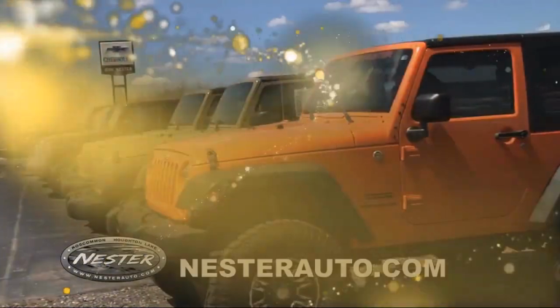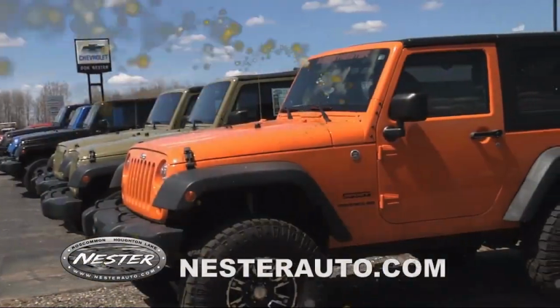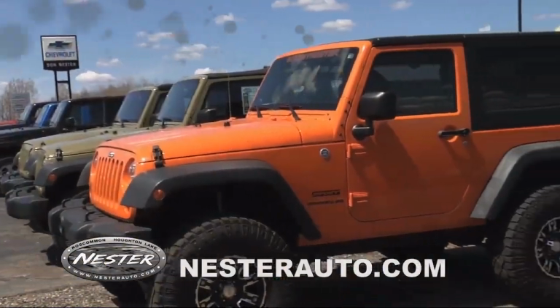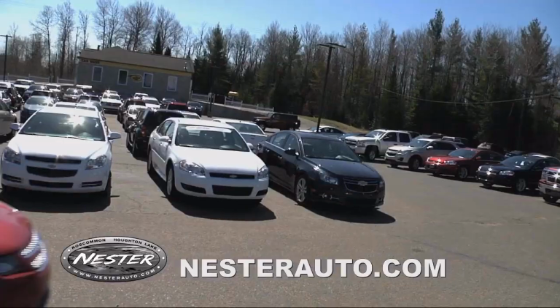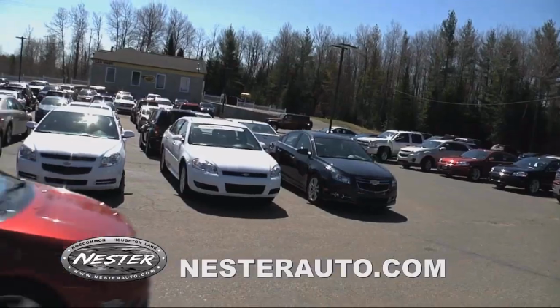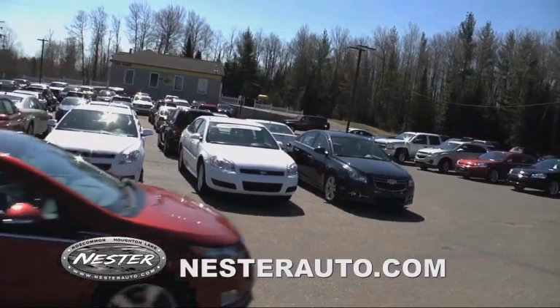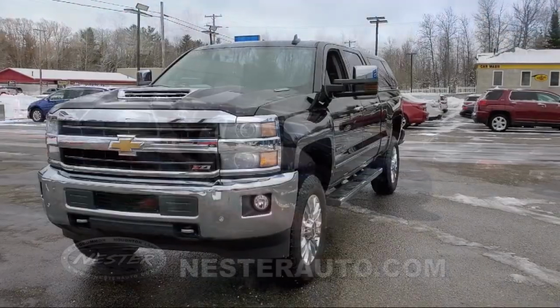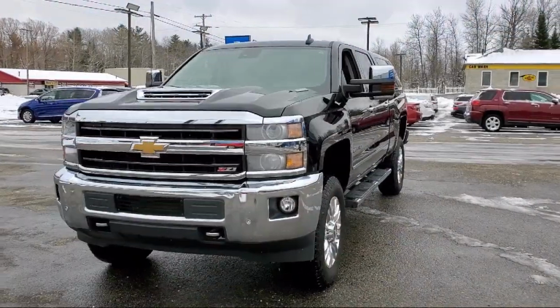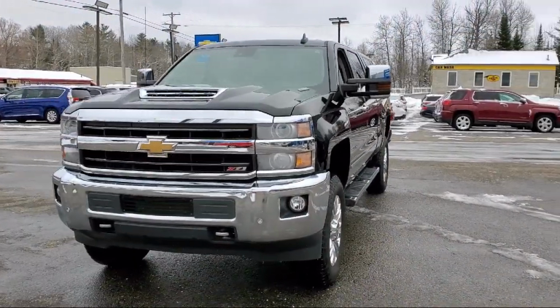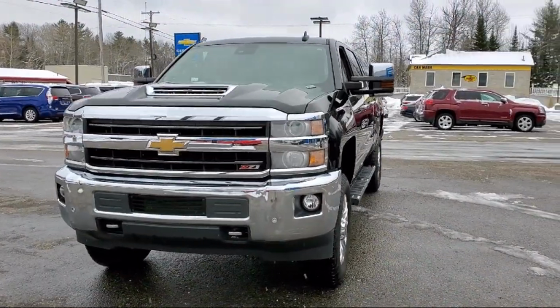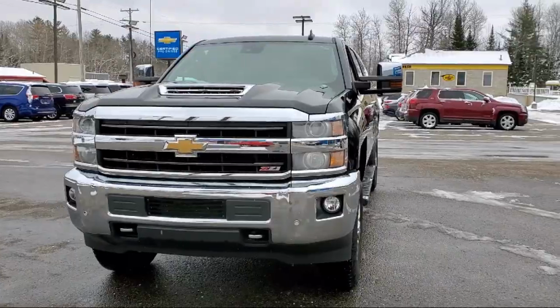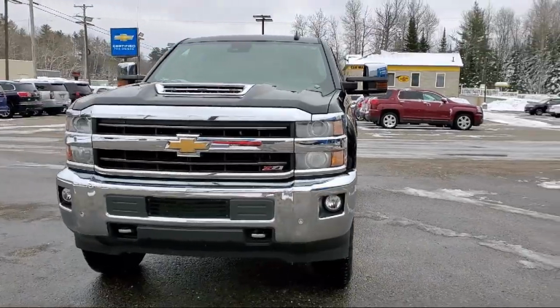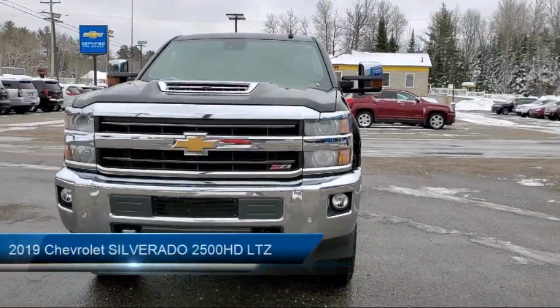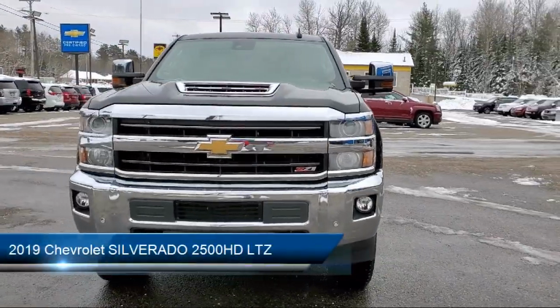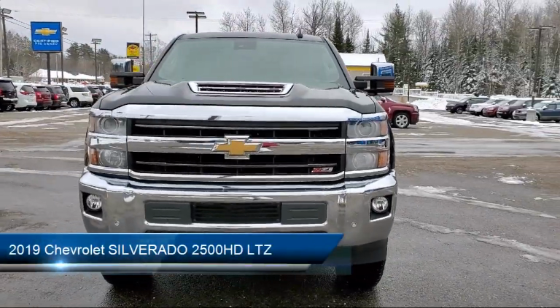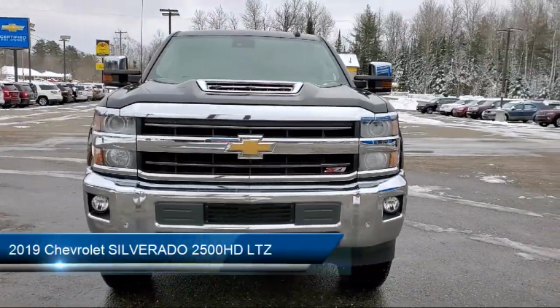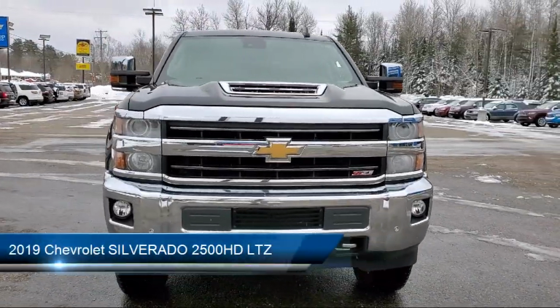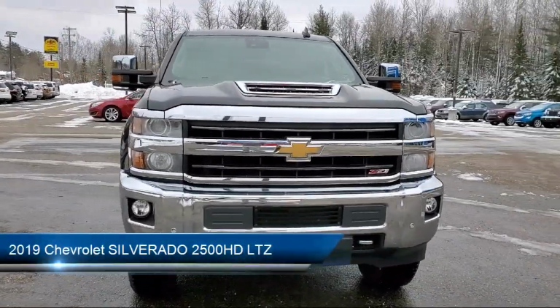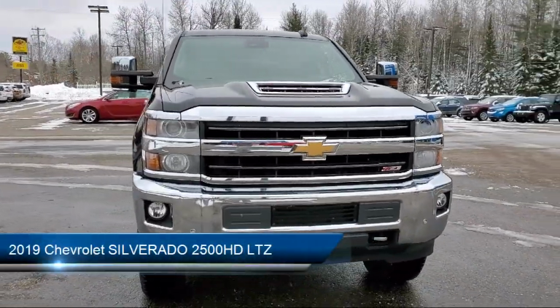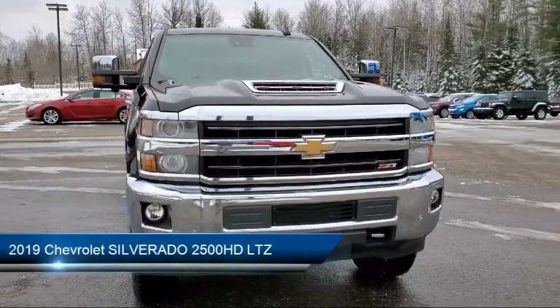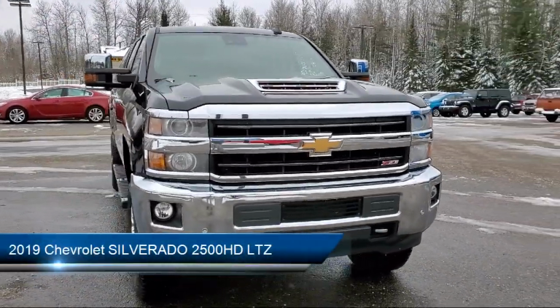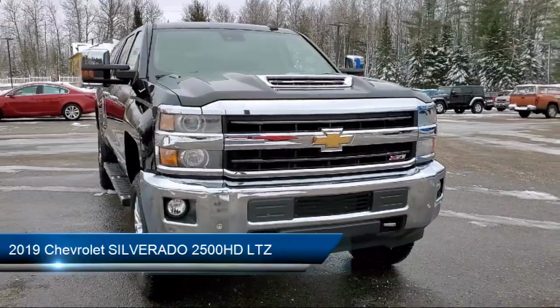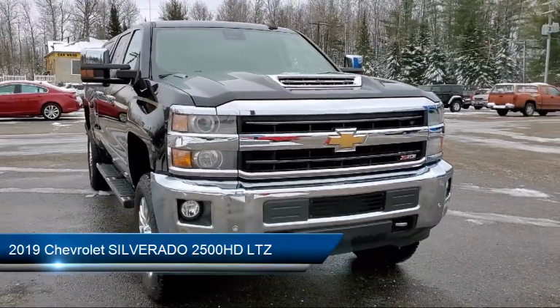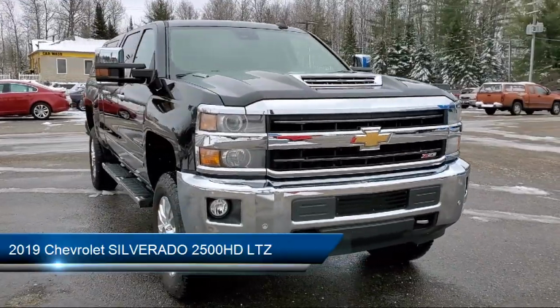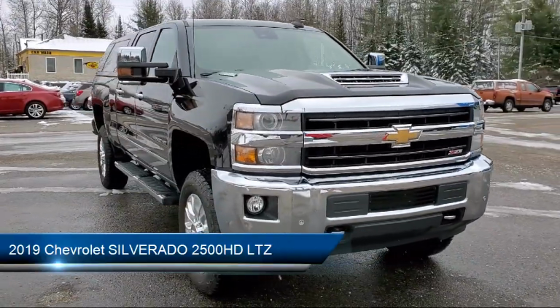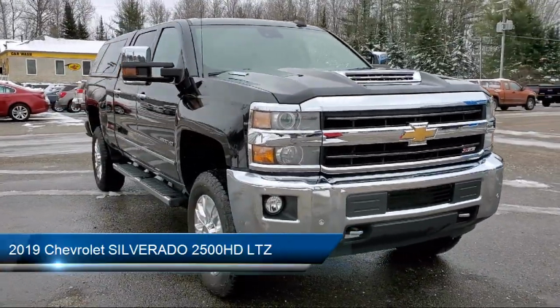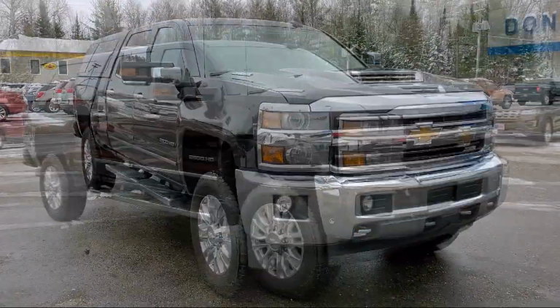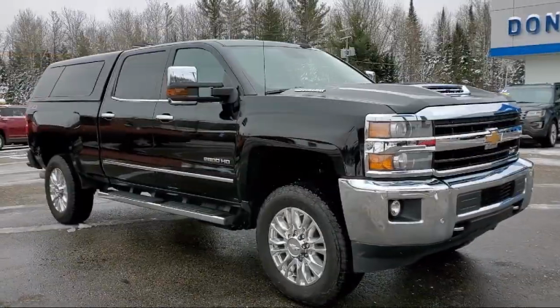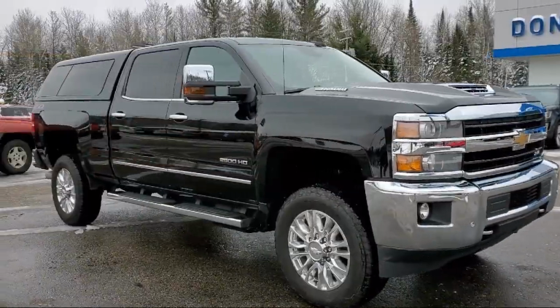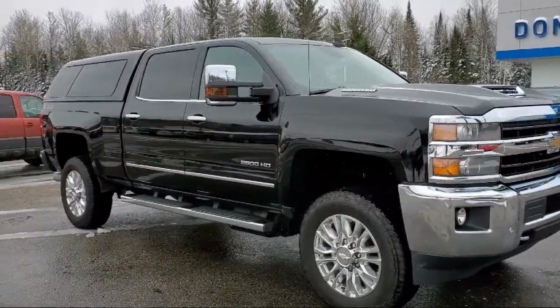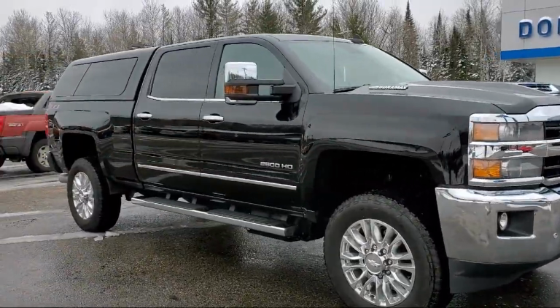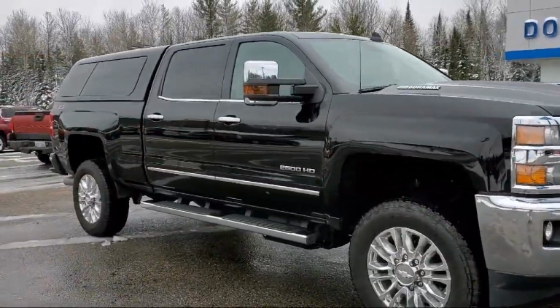Welcome to Don Nestor Chevrolet, and here's a look at another one of our great vehicles from our inventory. It comes equipped with steering wheel controls, rear view camera, power sunroof, climate control, and tire pressure monitoring system.